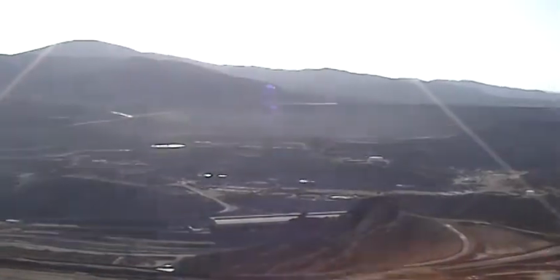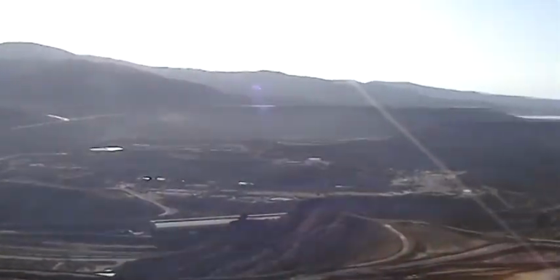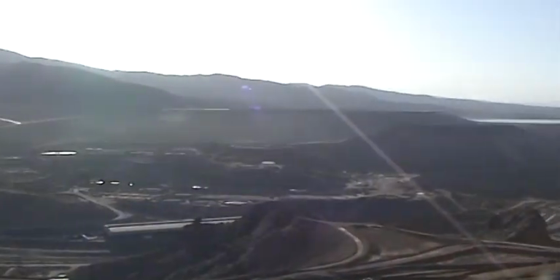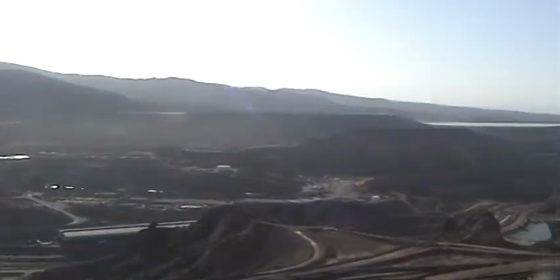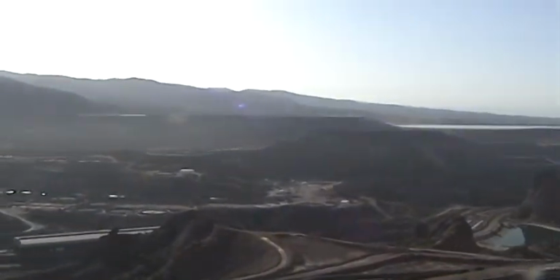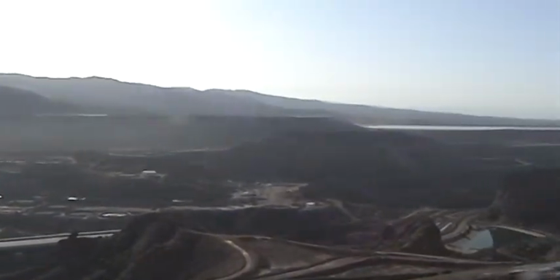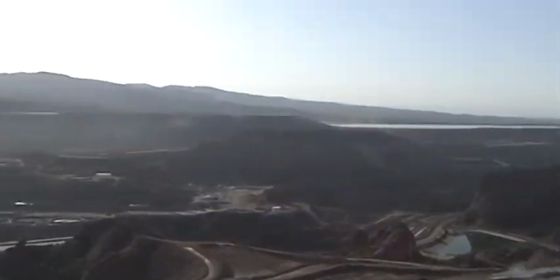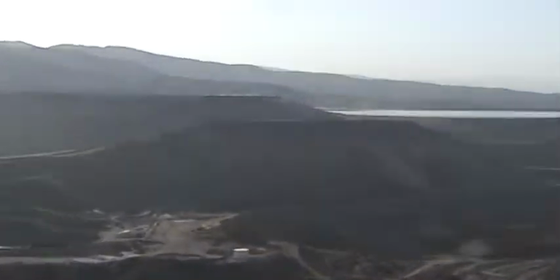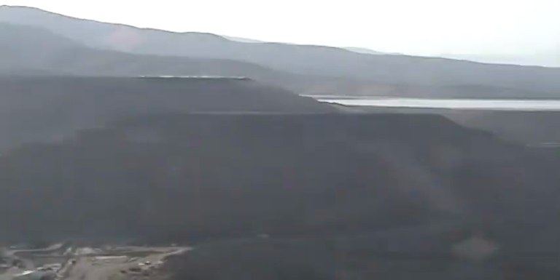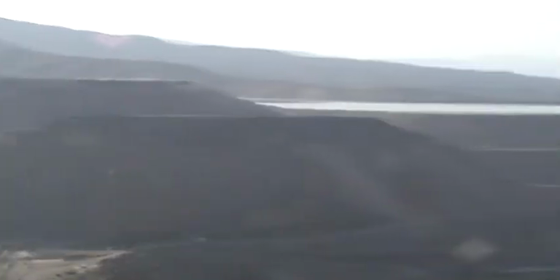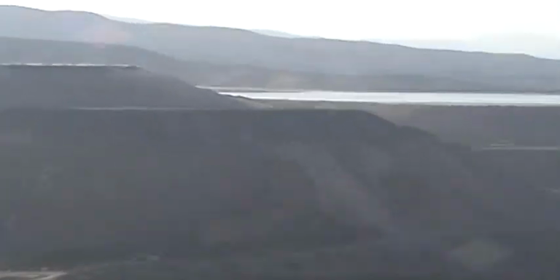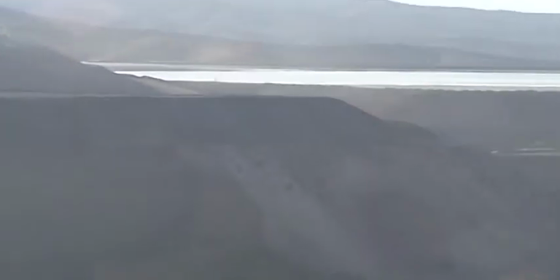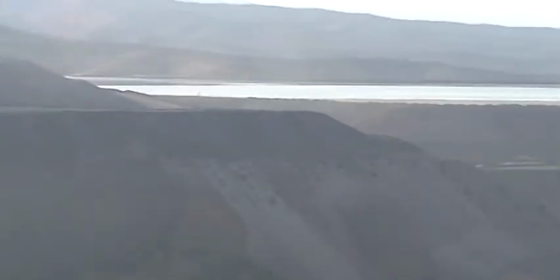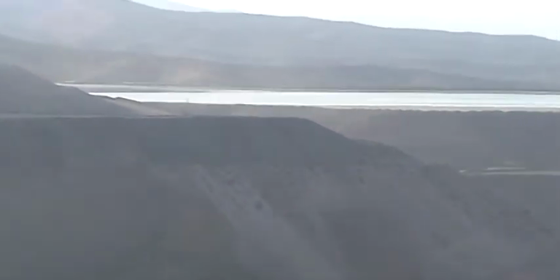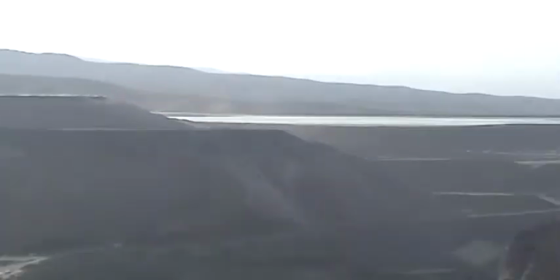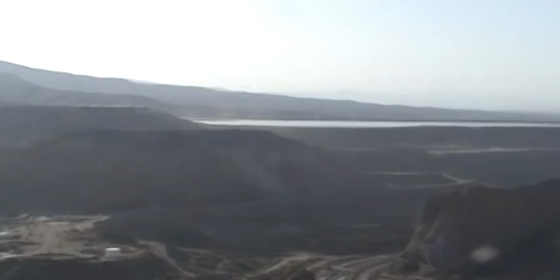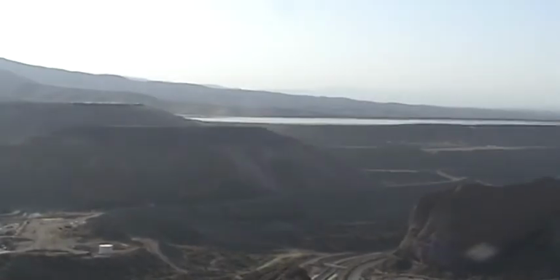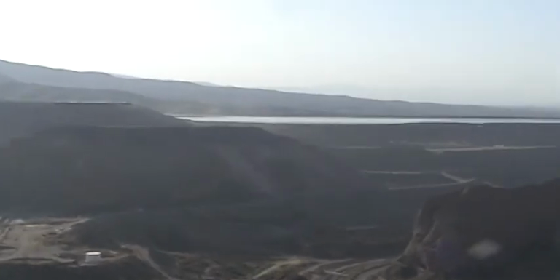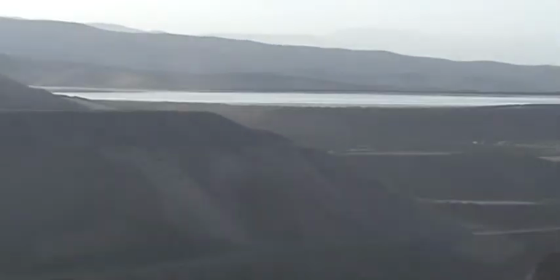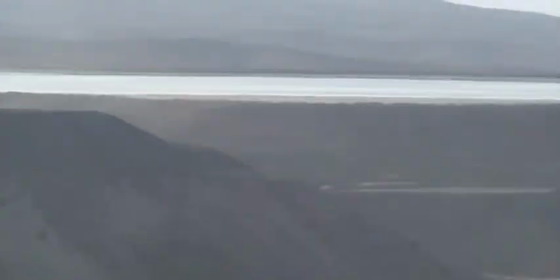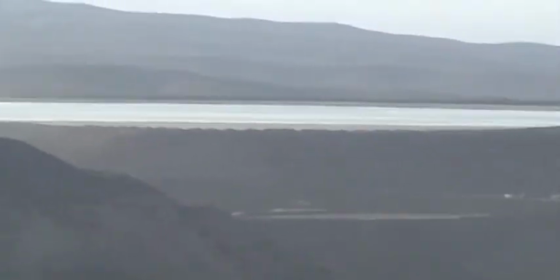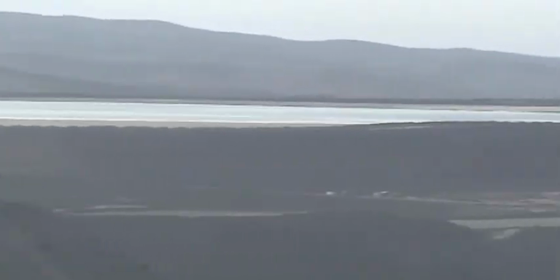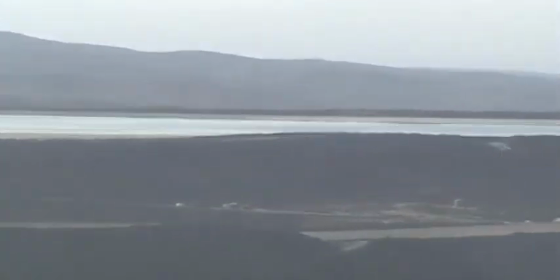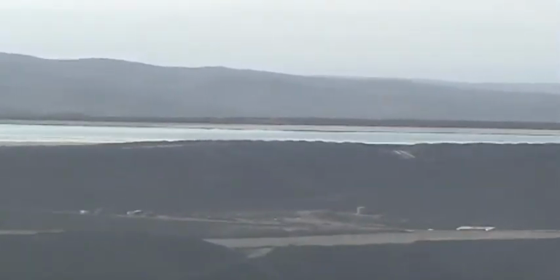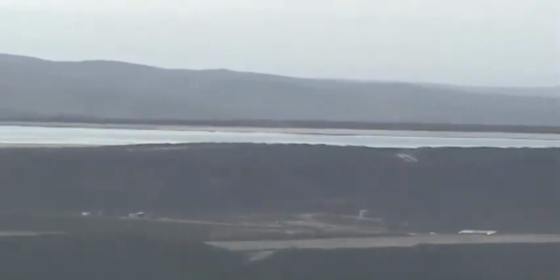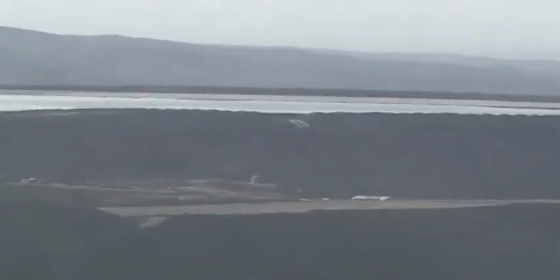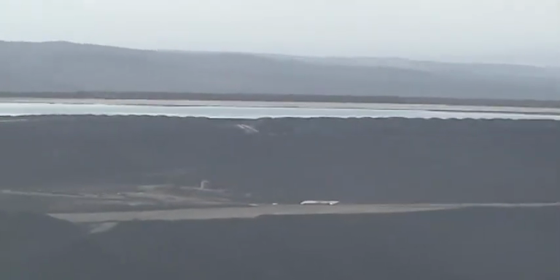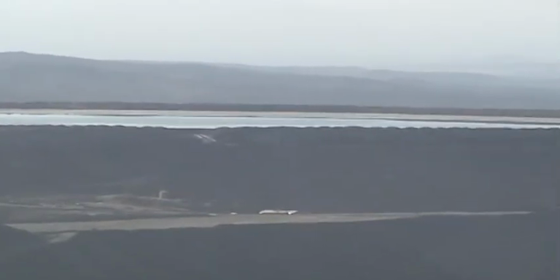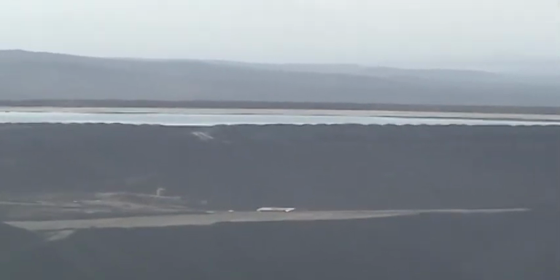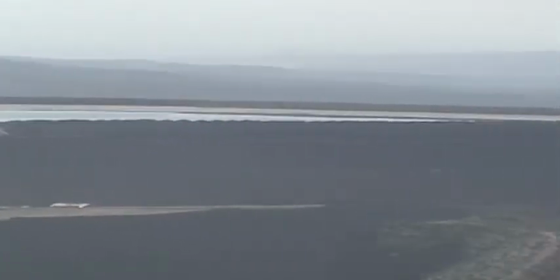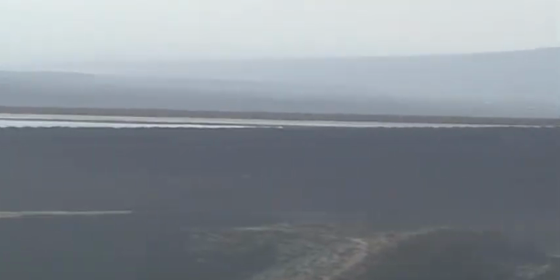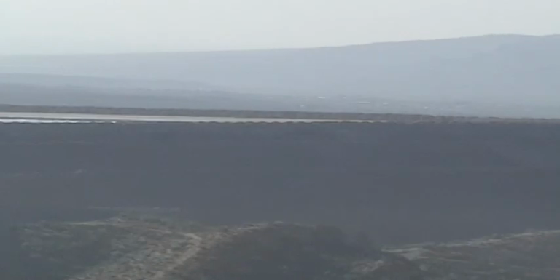We're going to be headed way up there to that side. That's called the Stacker Dam up there. We're going to go up there — there's a couple of dozers up there we've got to take care of.